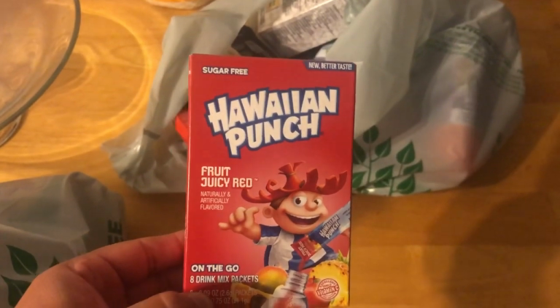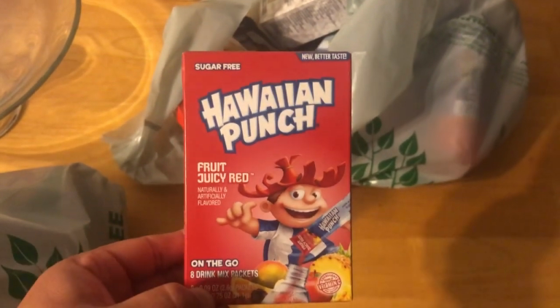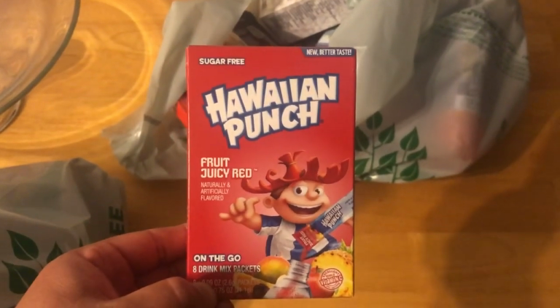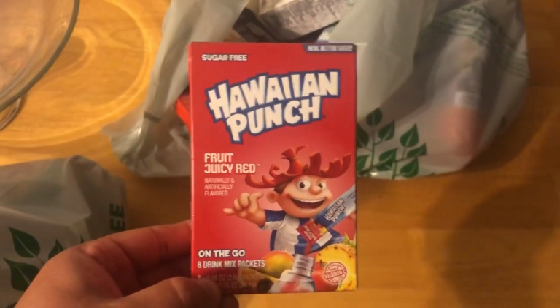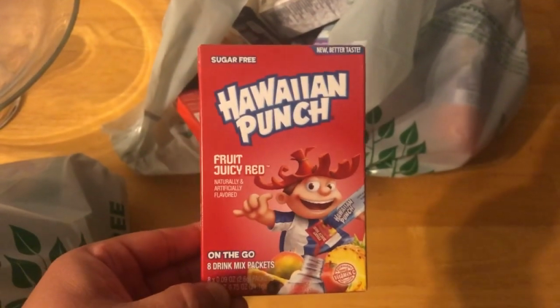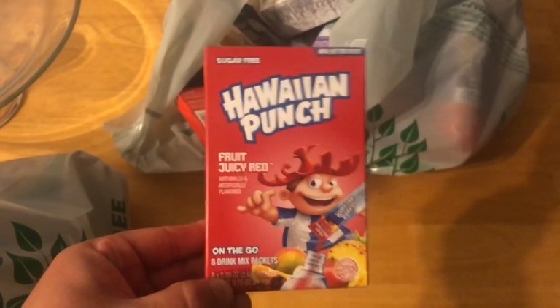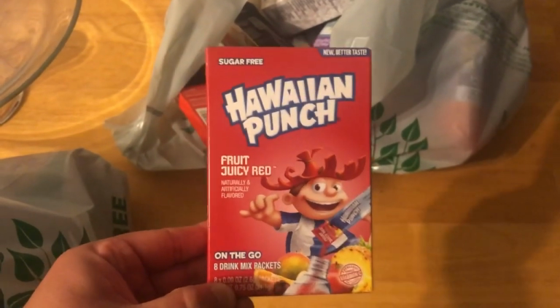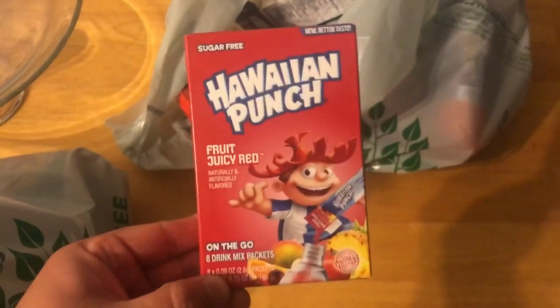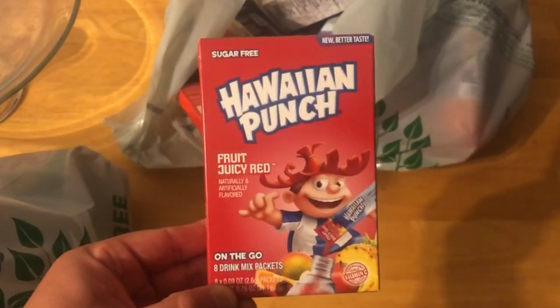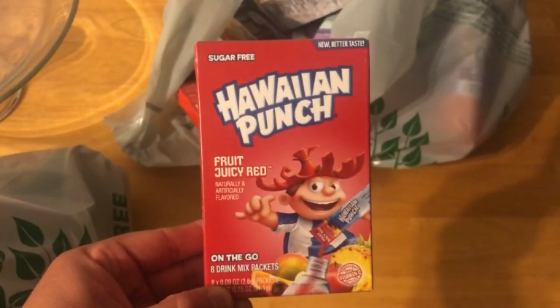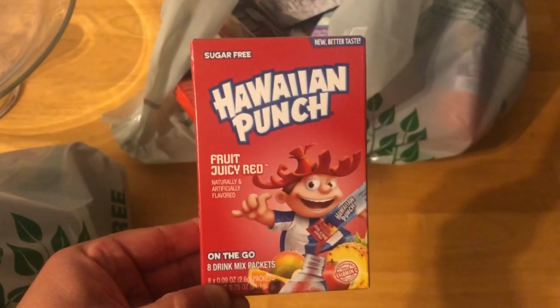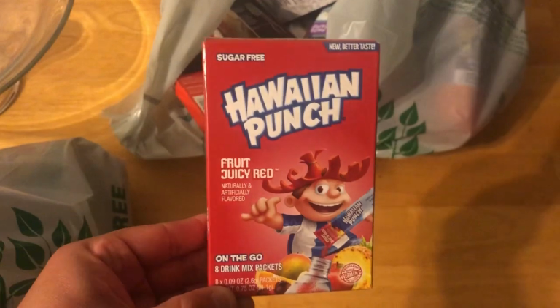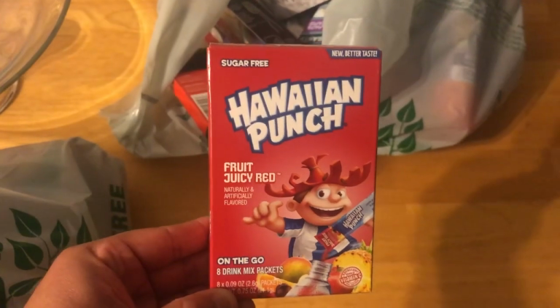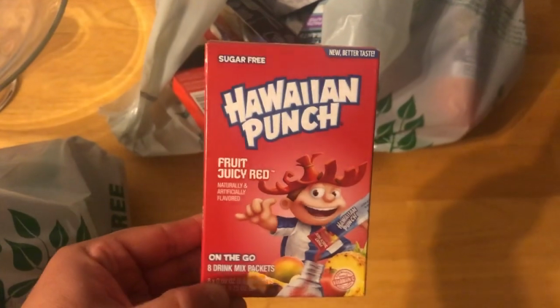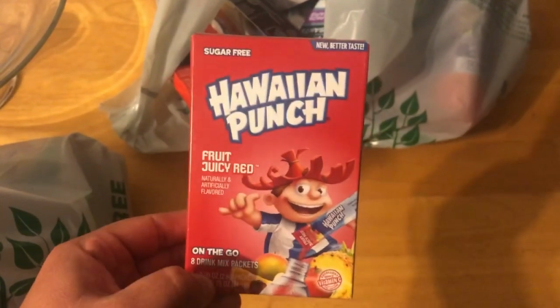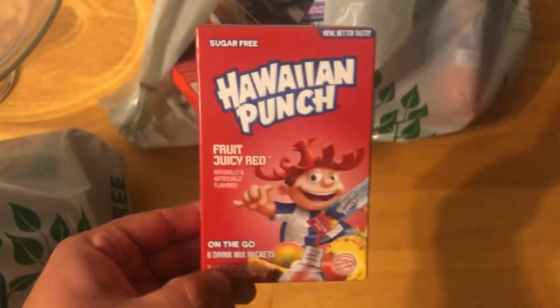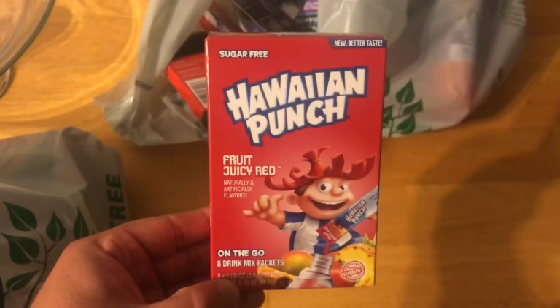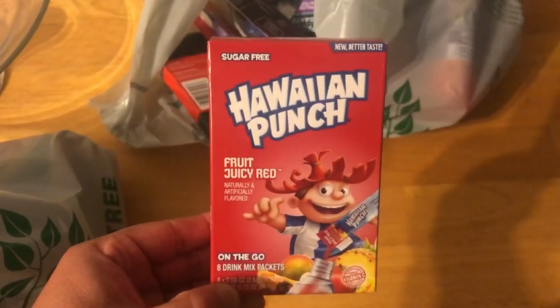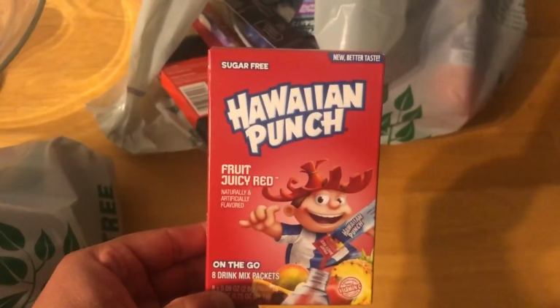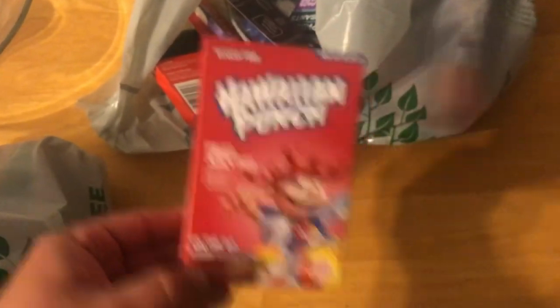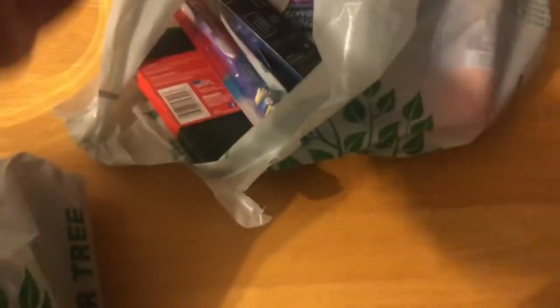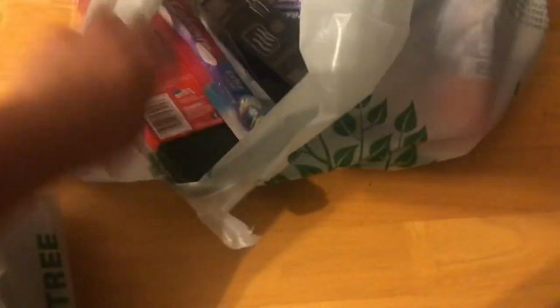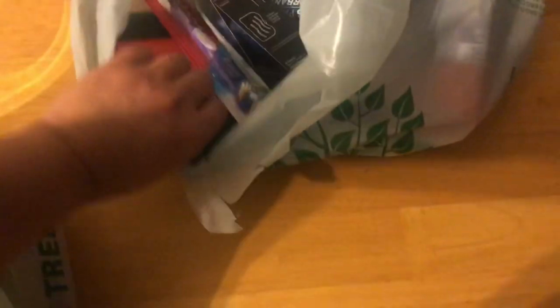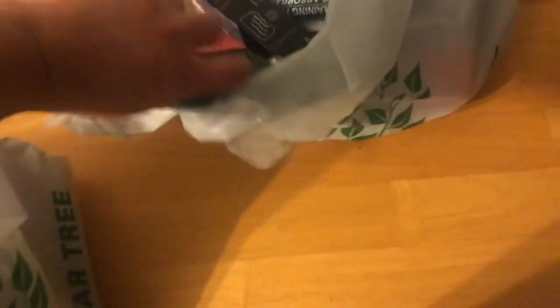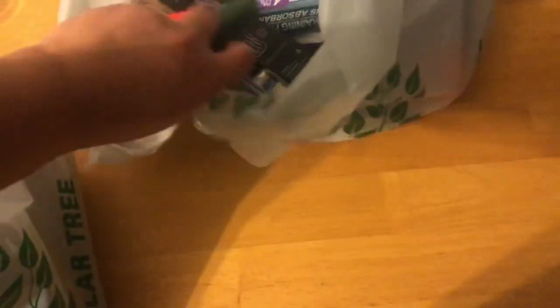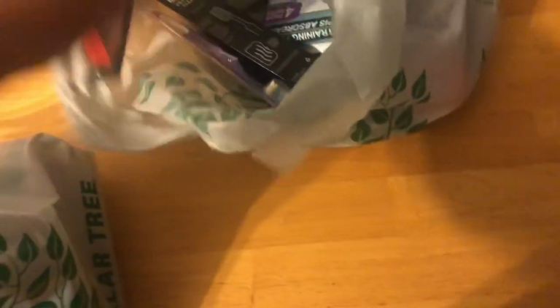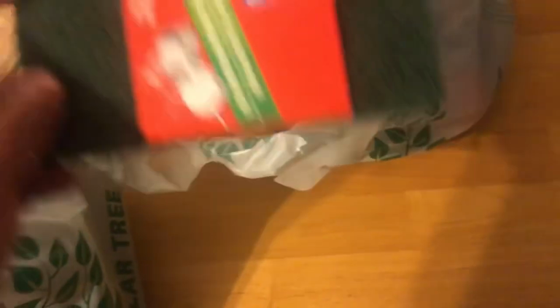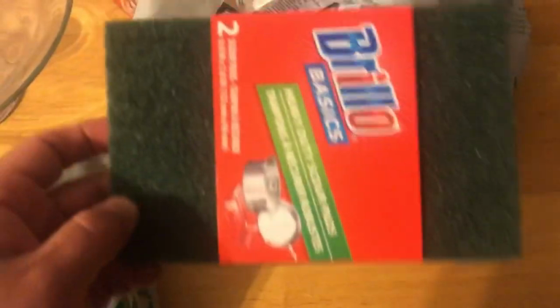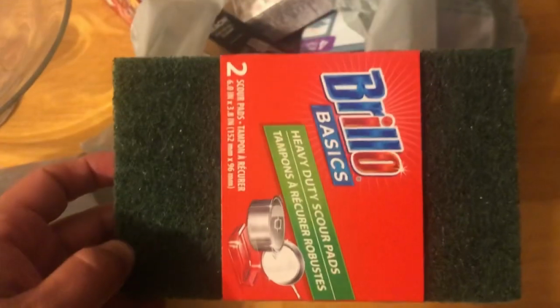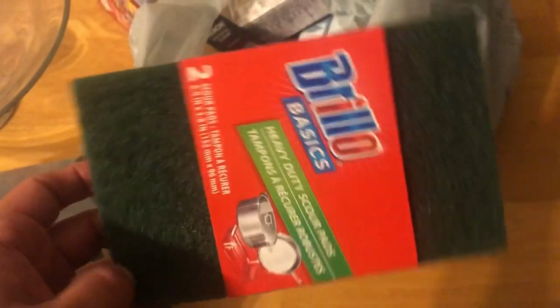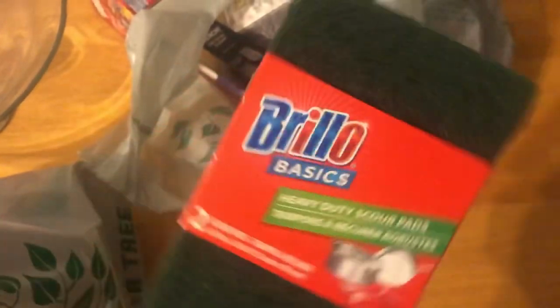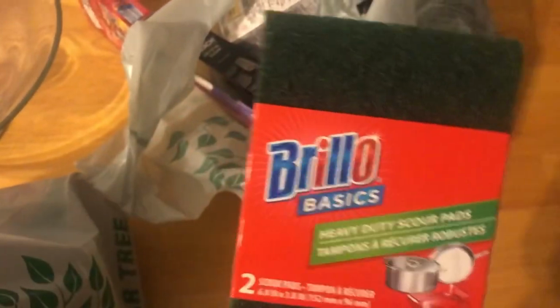Not that I'm gonna drink this every day, but once in a while you know it's good to have on hand. And then I got some of these for me — these are new.